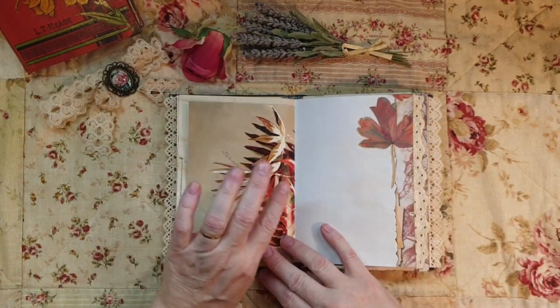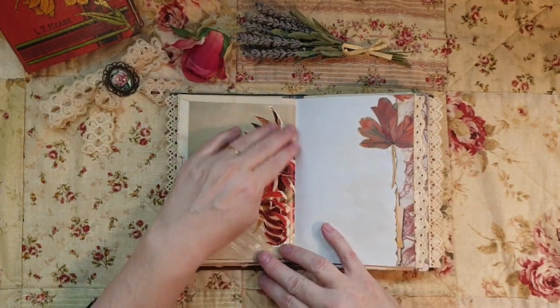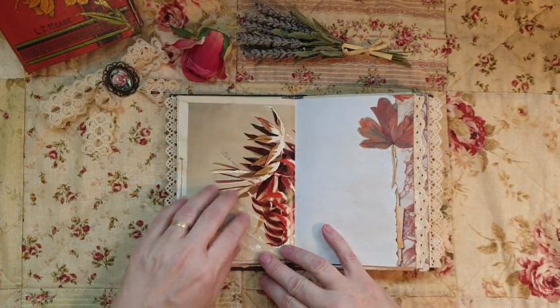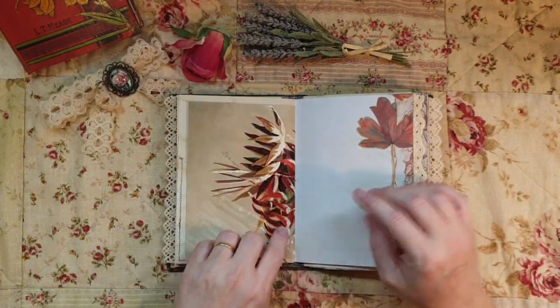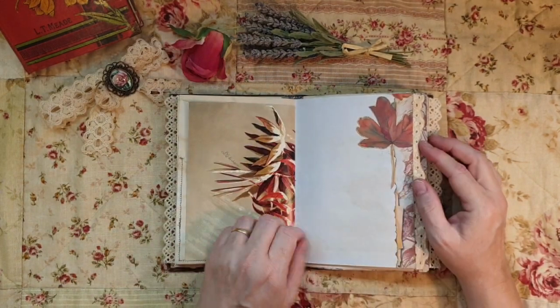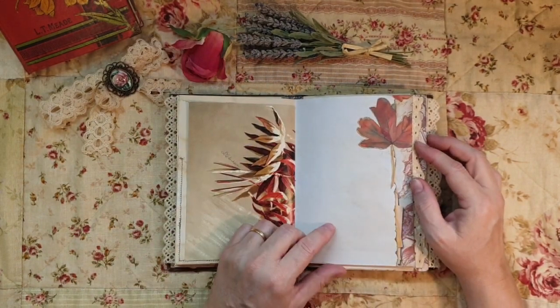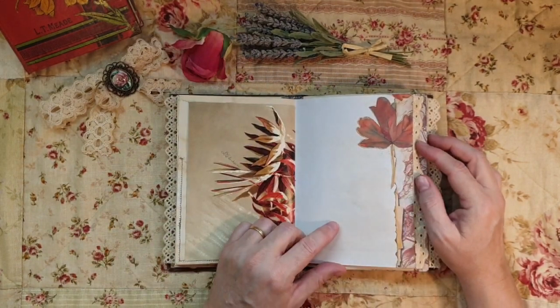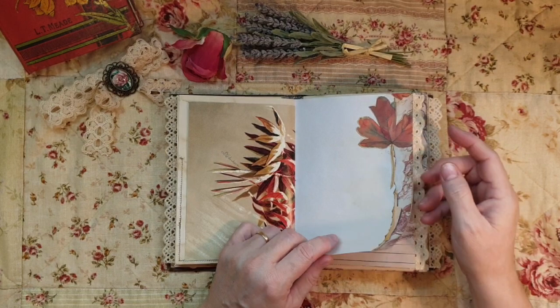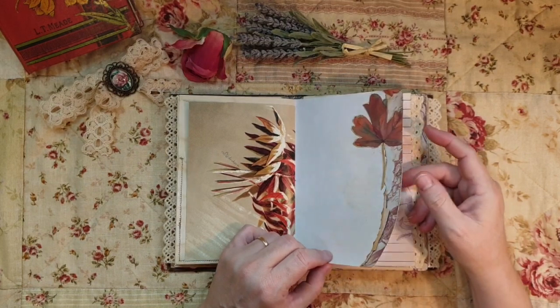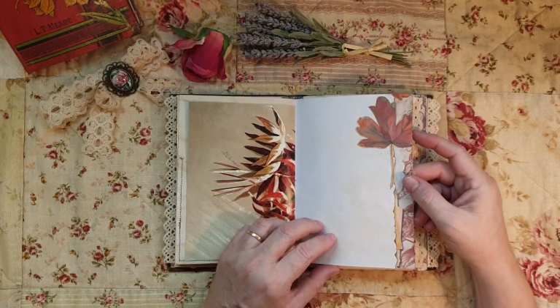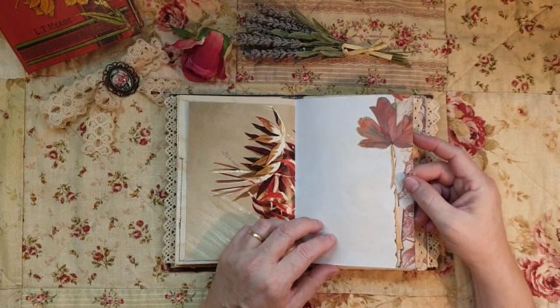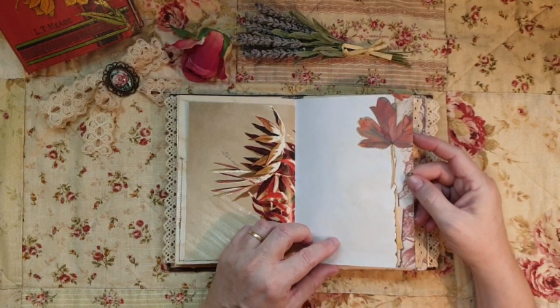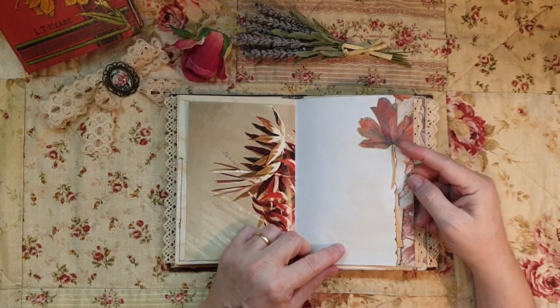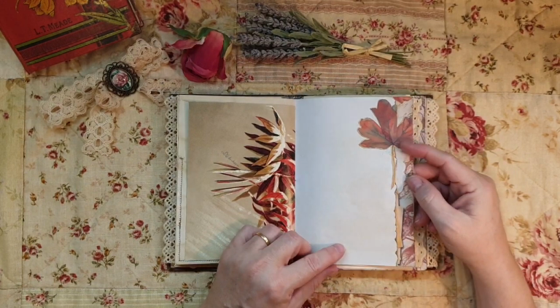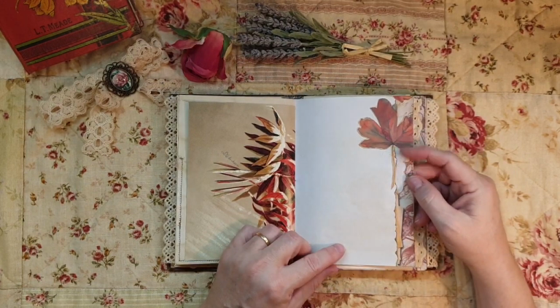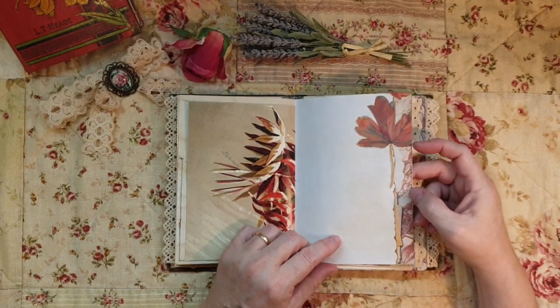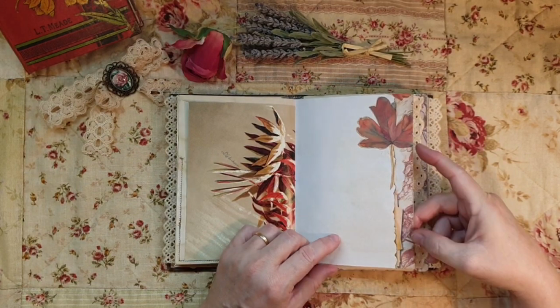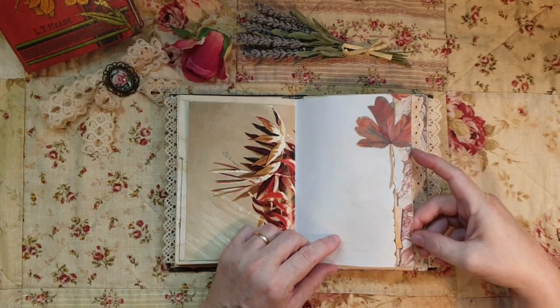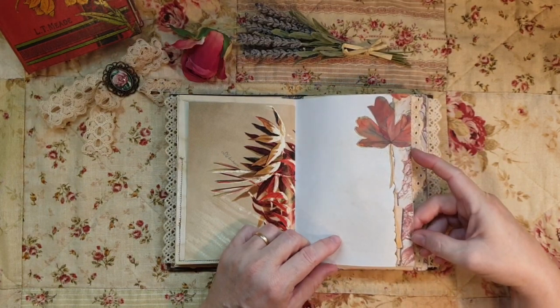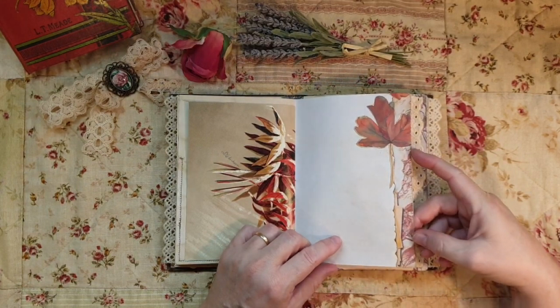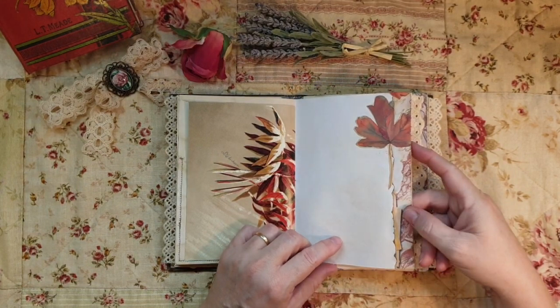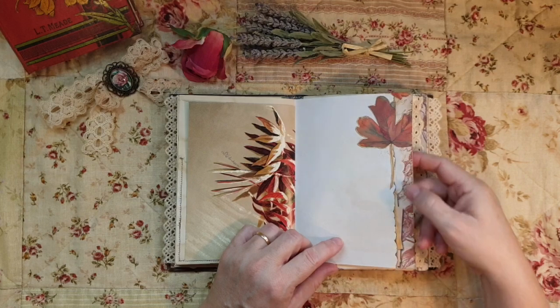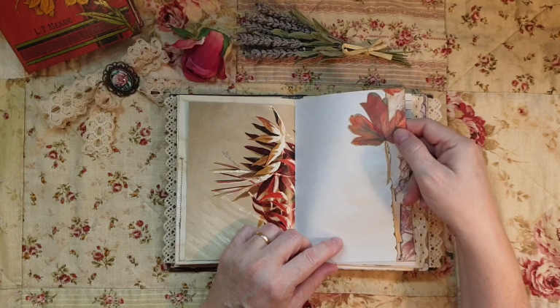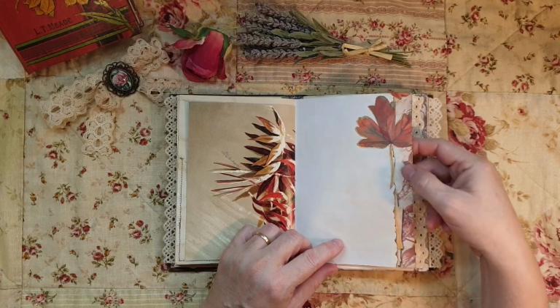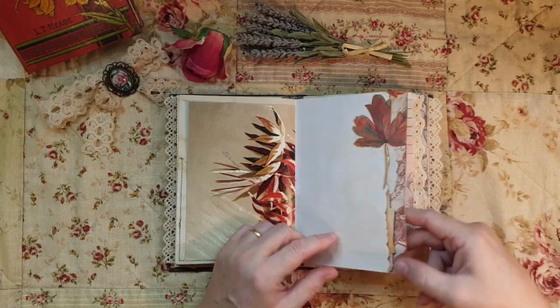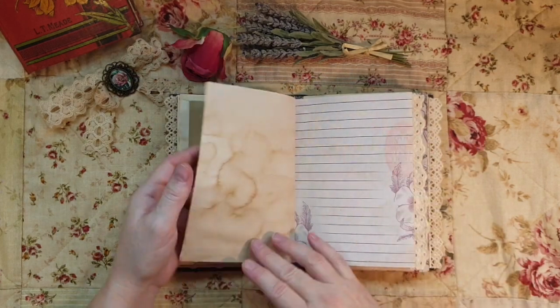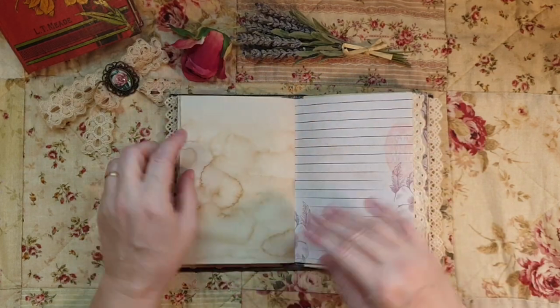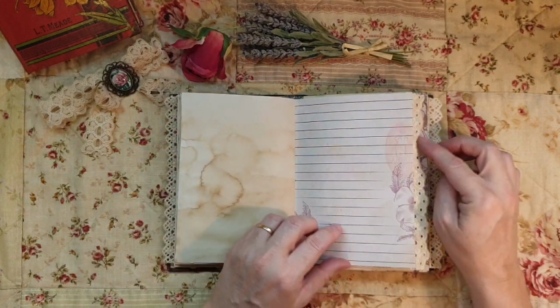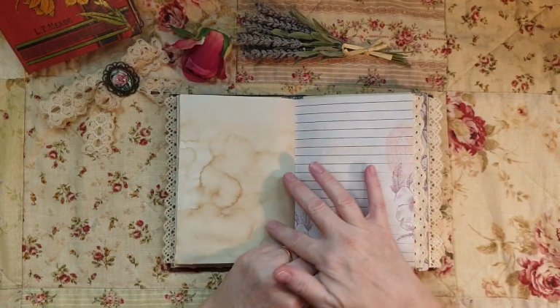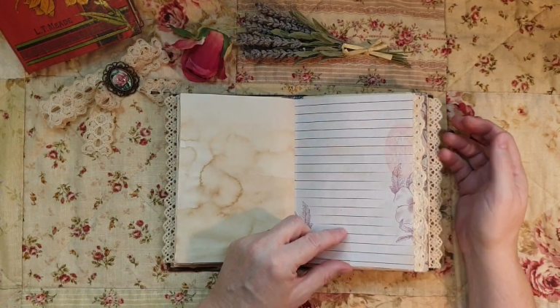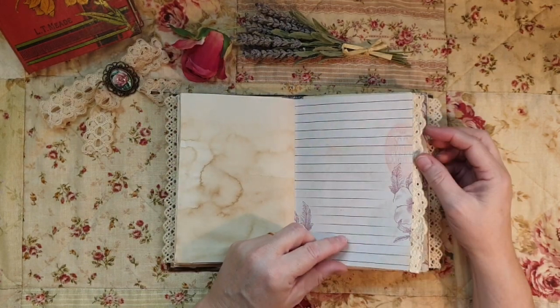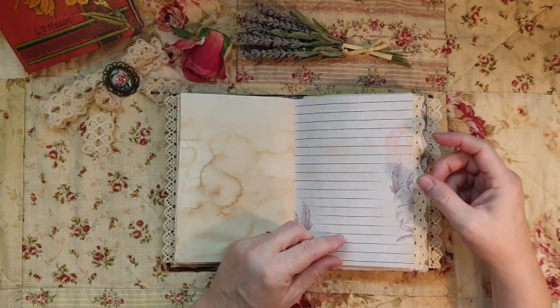On the other side, more of the beautiful Victorian flowers - more collaging, just two pieces there. It's beautiful on coffee-dyed paper.